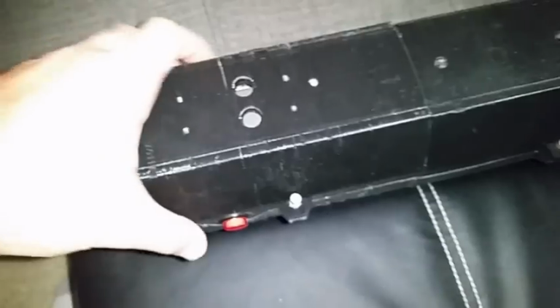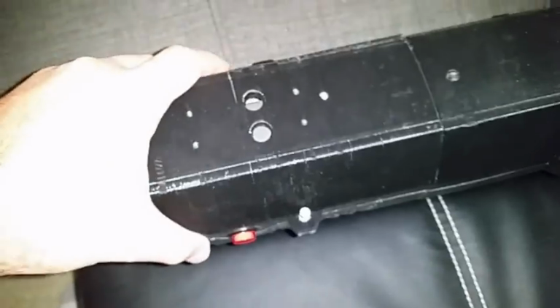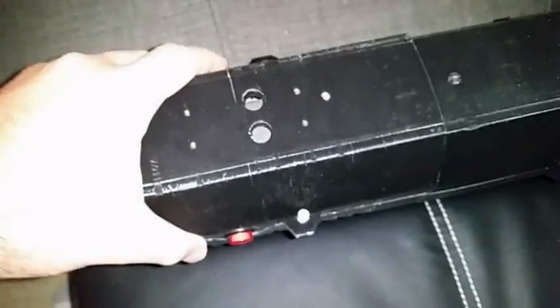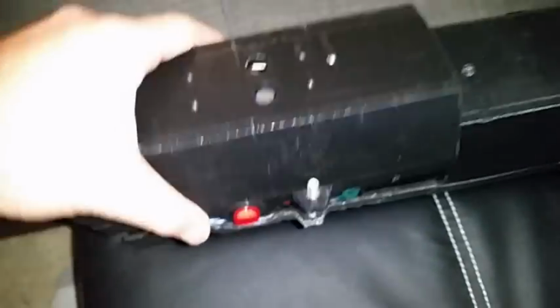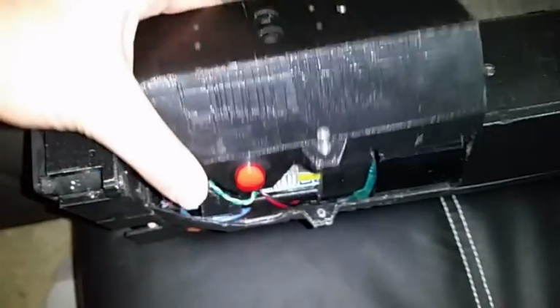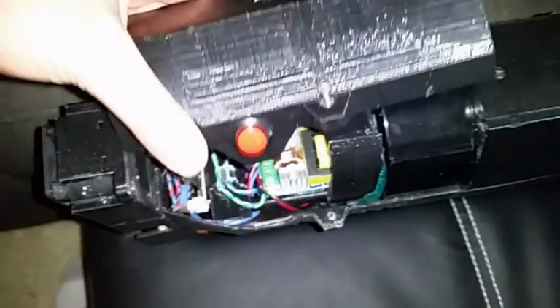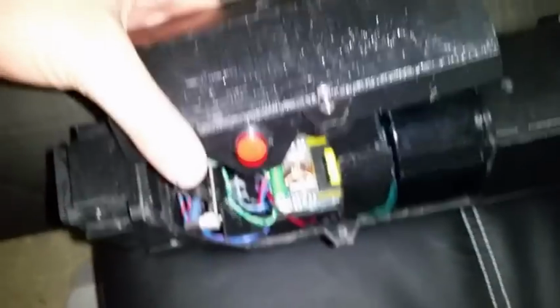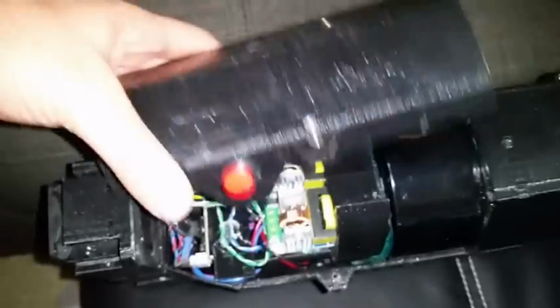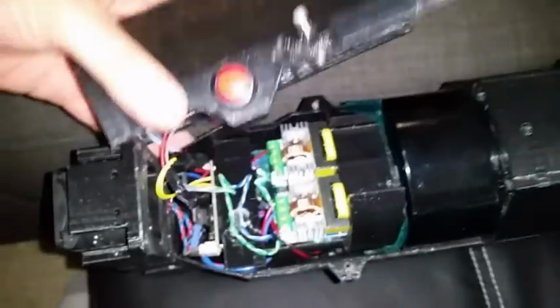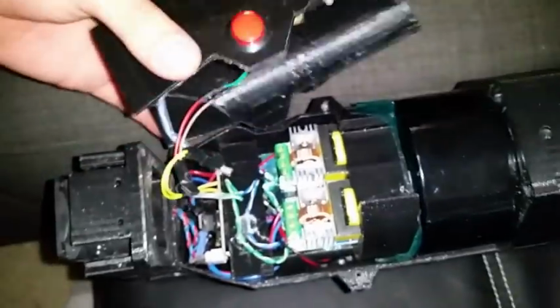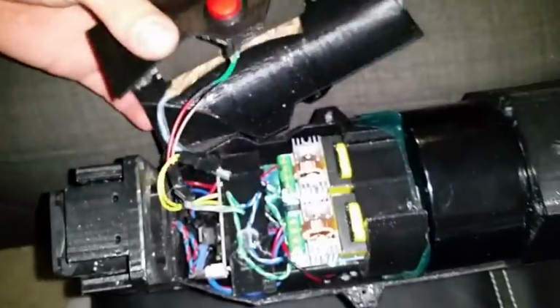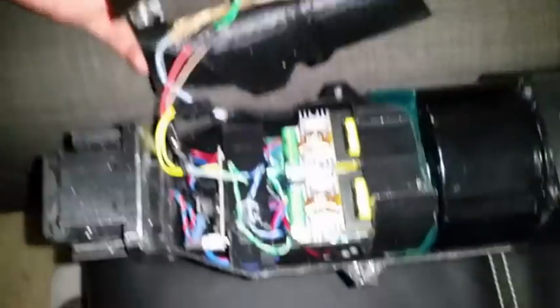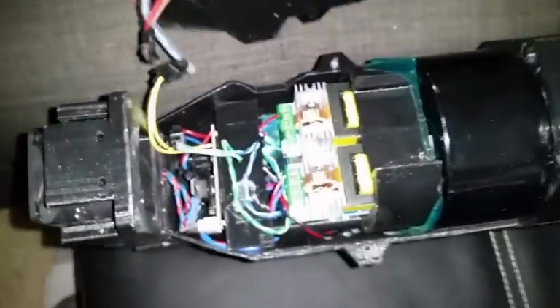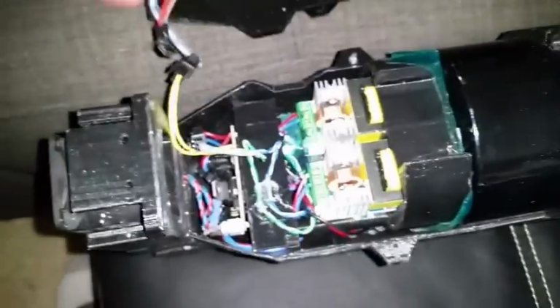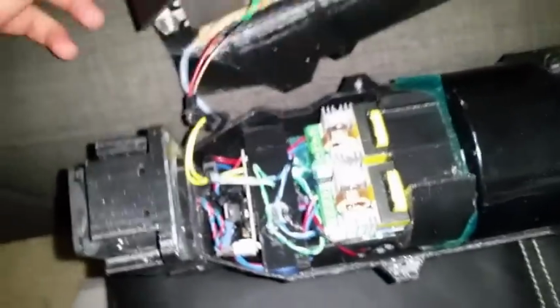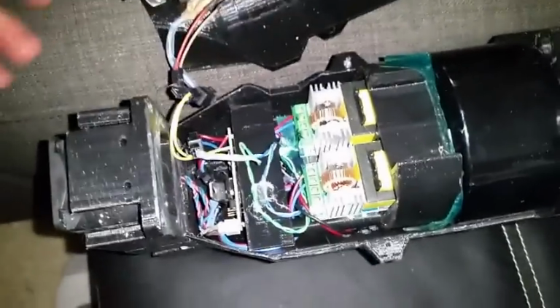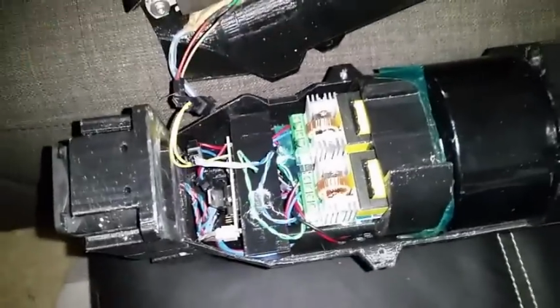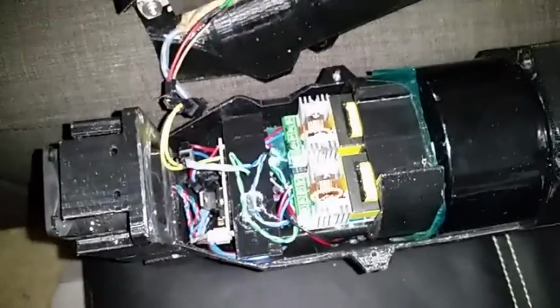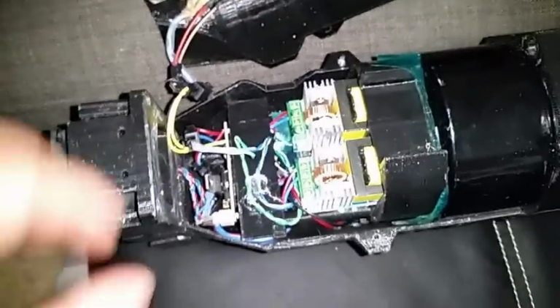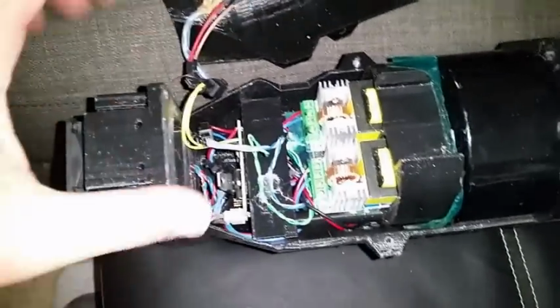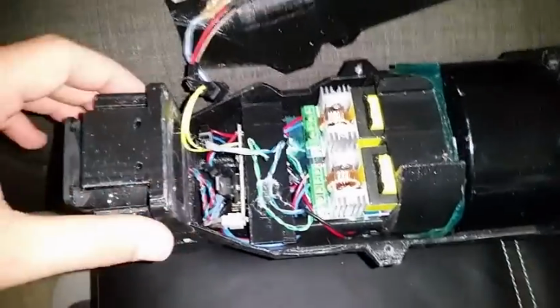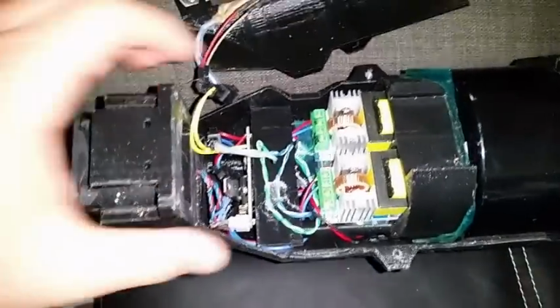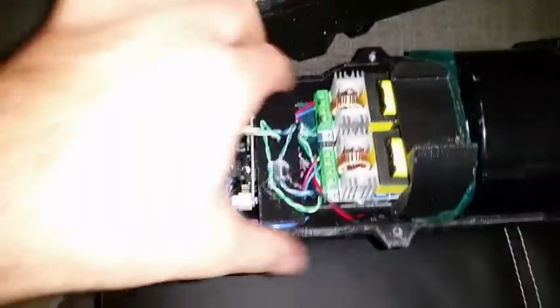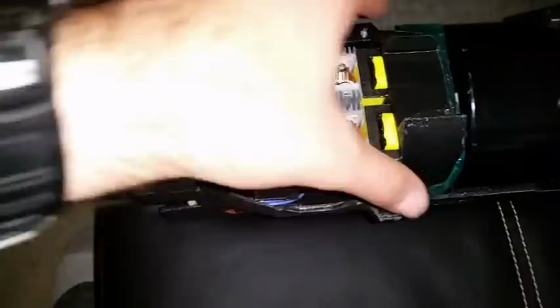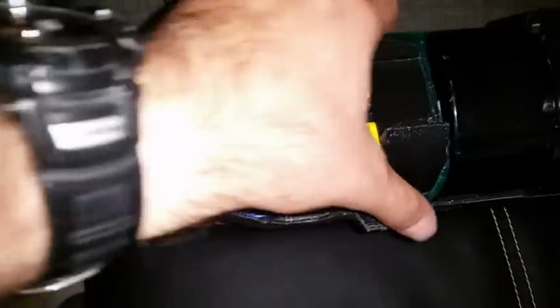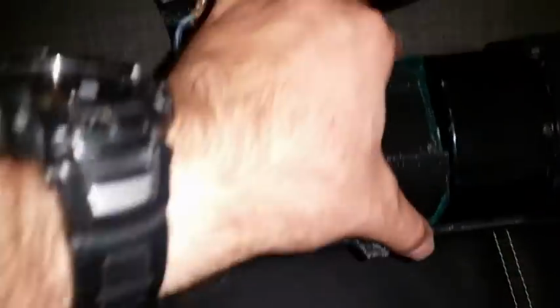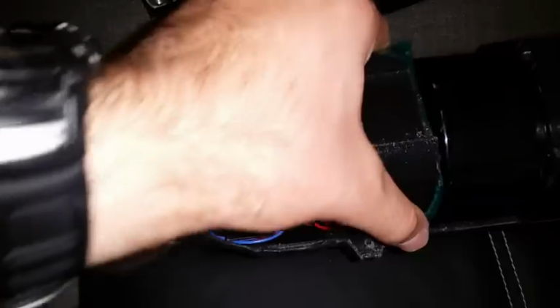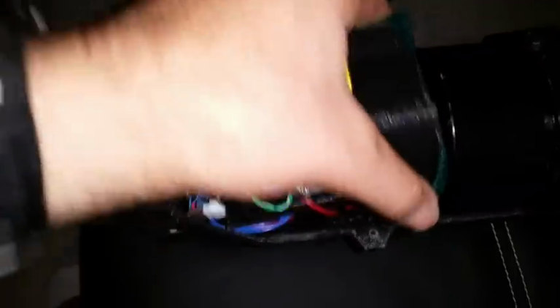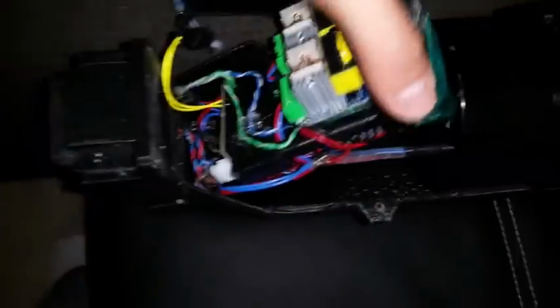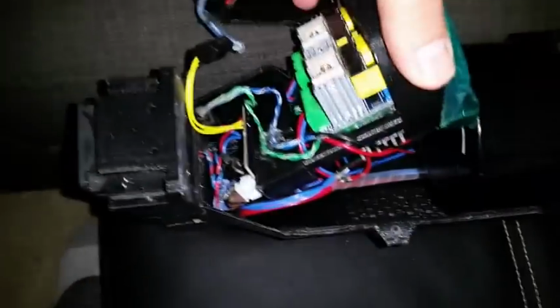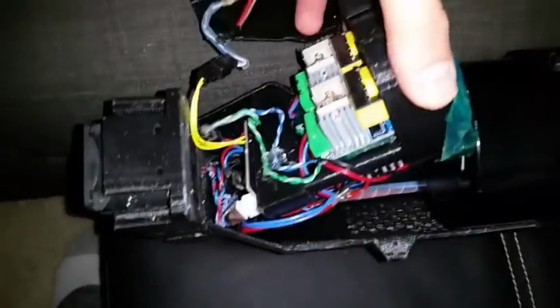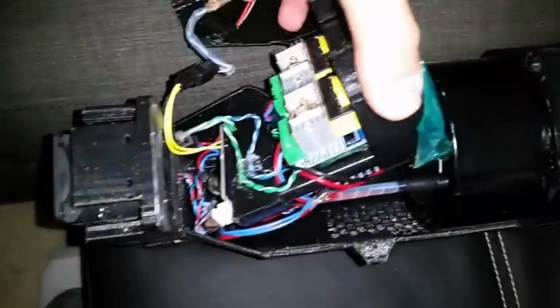The dual ZVS flyback driver consumes close to 1 kilowatt and is capable of charging the capacitor bank up to 500 volts in less than 30 seconds.